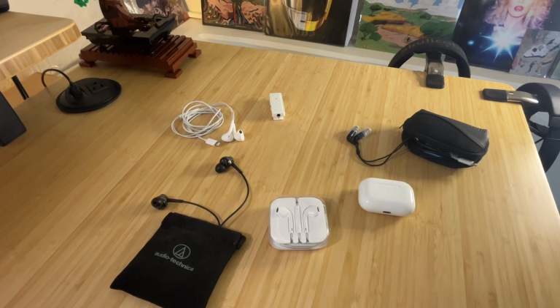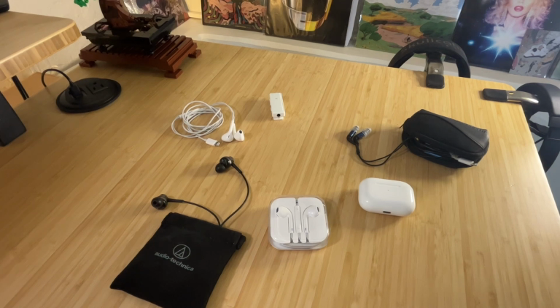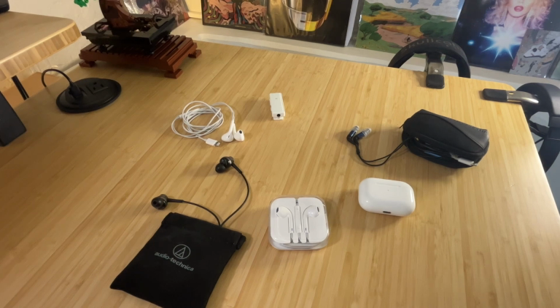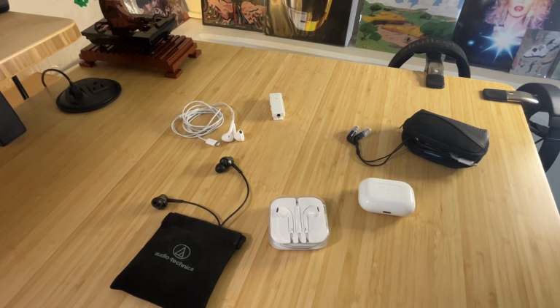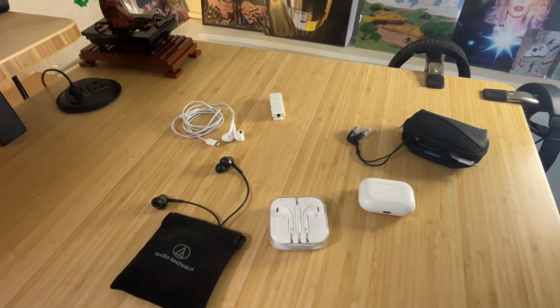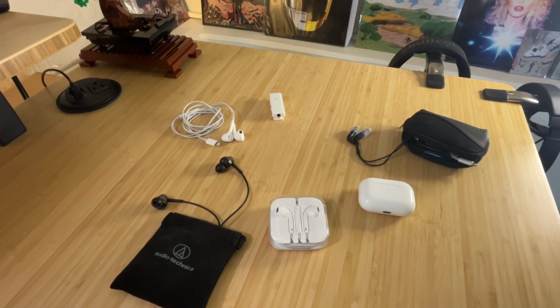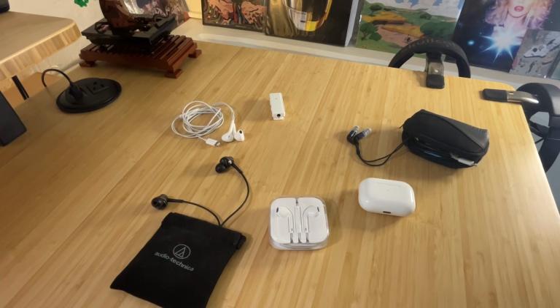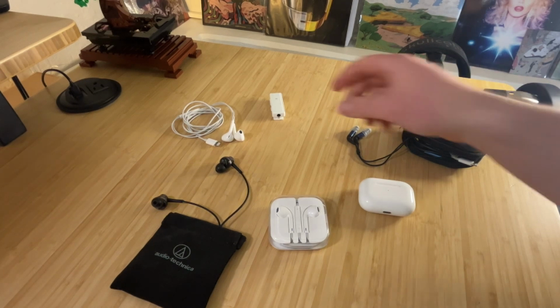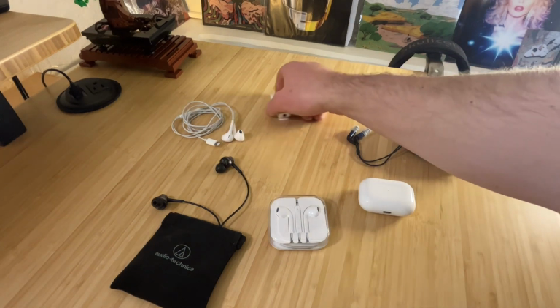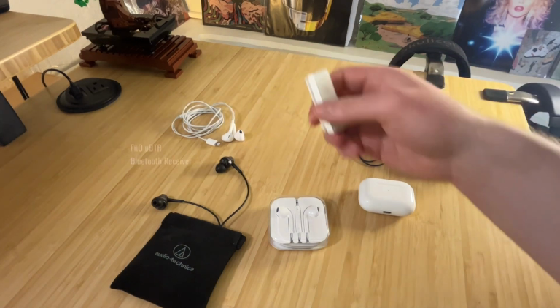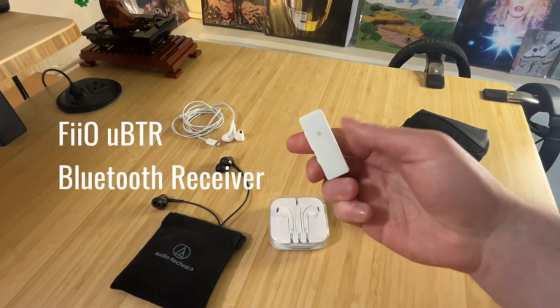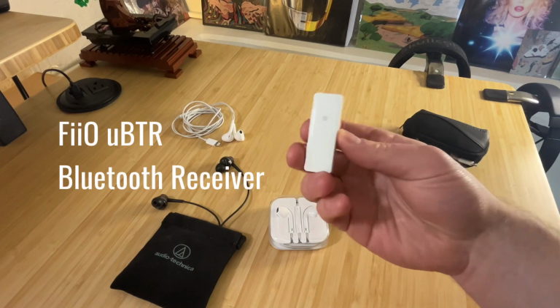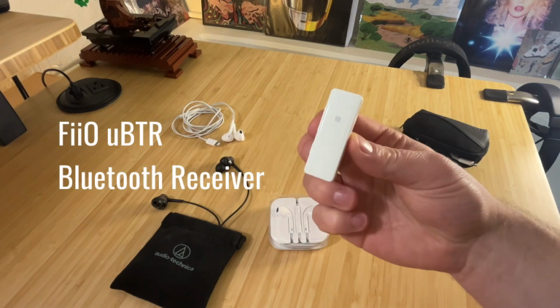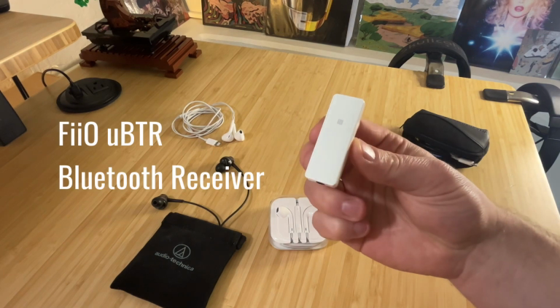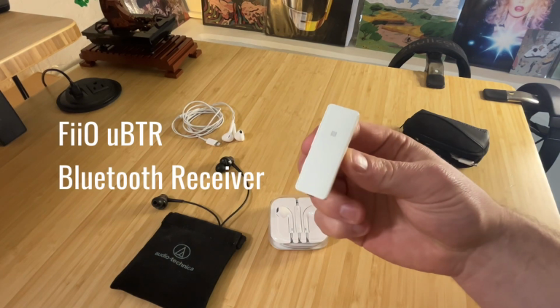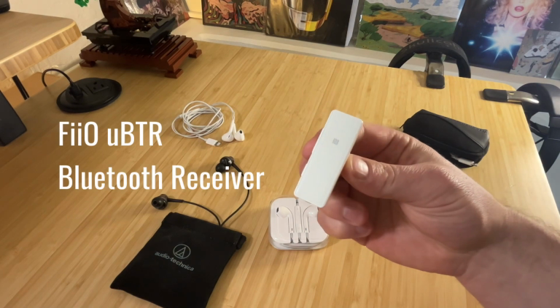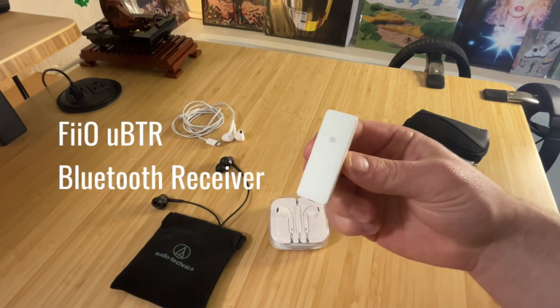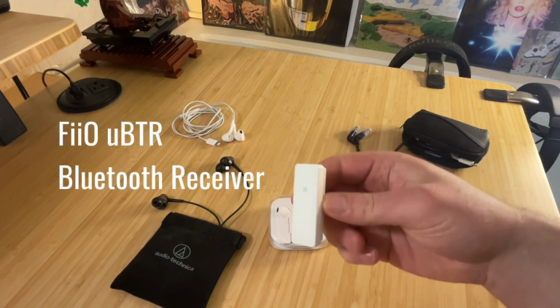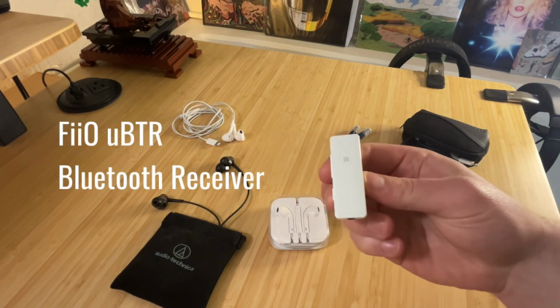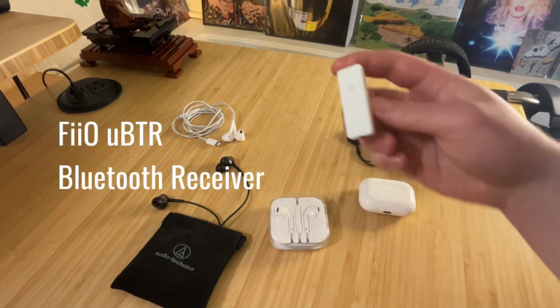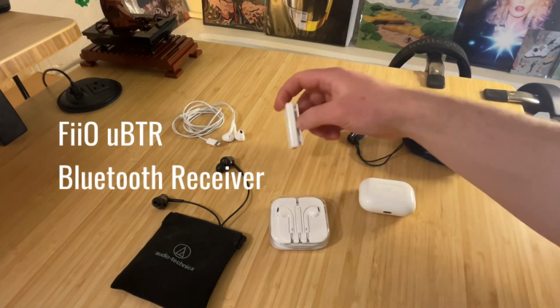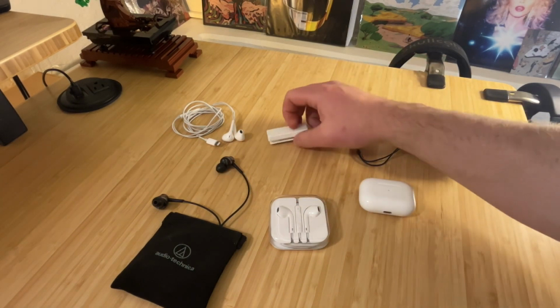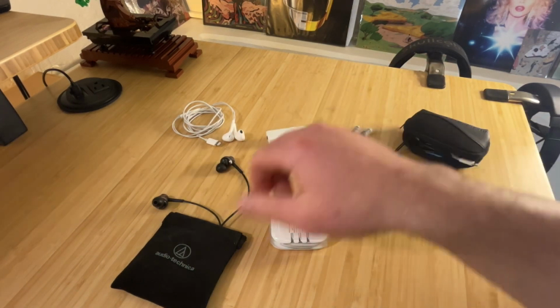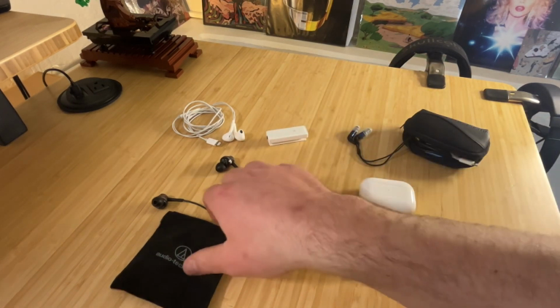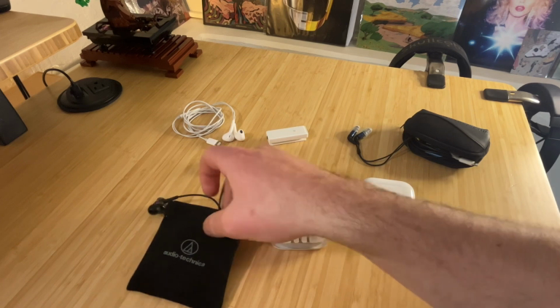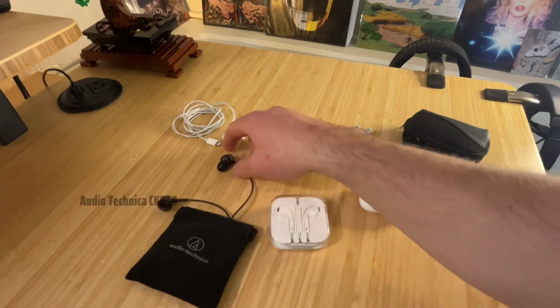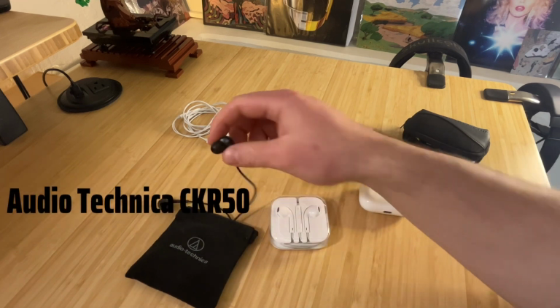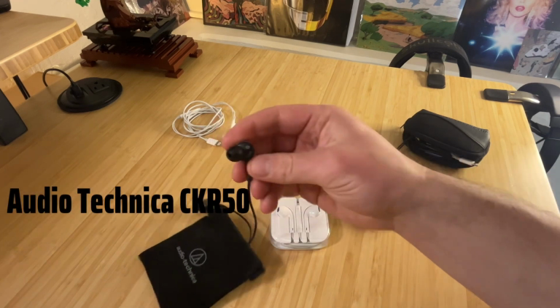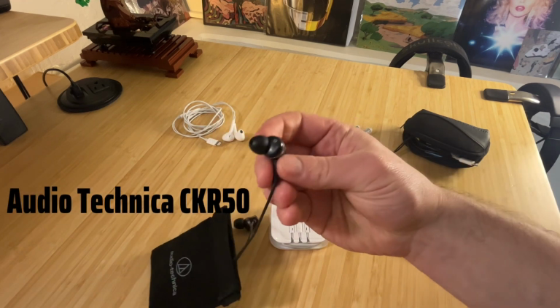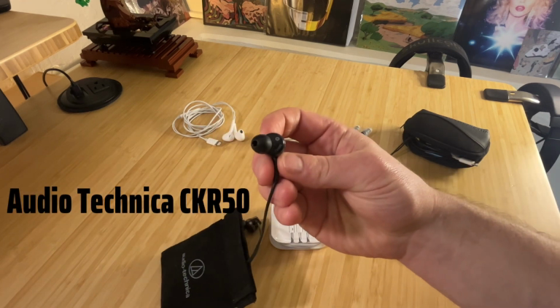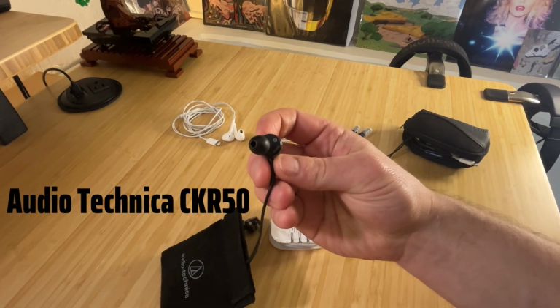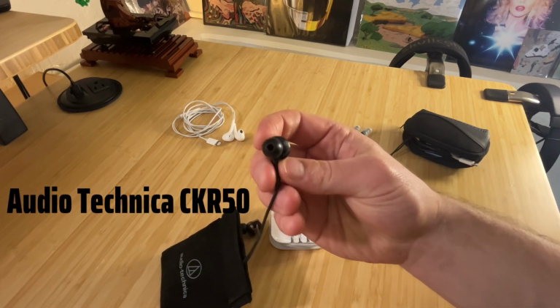So prior to the AirPod Pros, what I landed on was using a FiiO receiver — a Bluetooth receiver — and plugging it into my favorite wired headphones, which at the time were these Audio-Technica CKR50s.